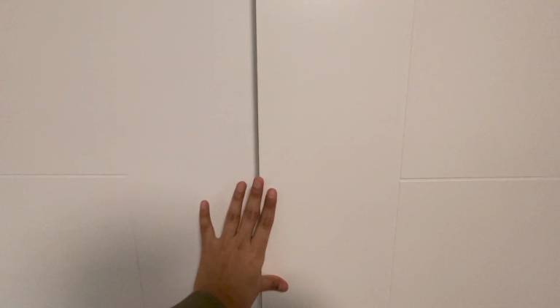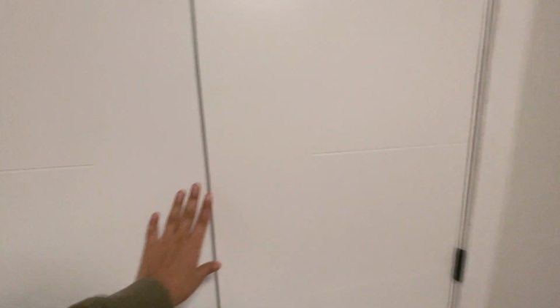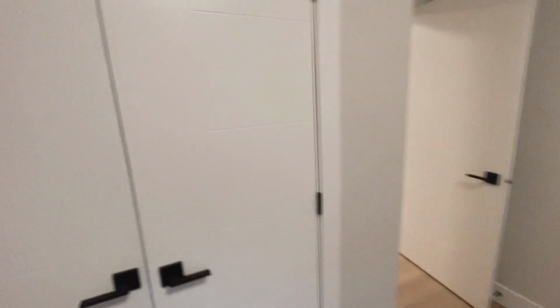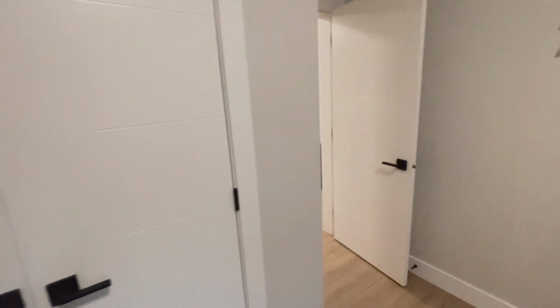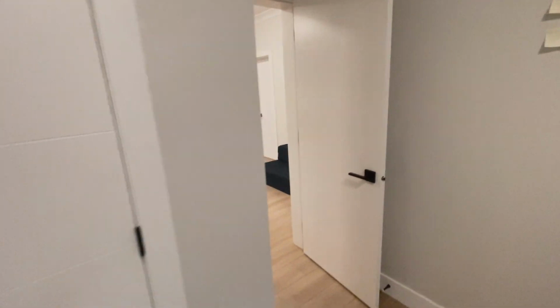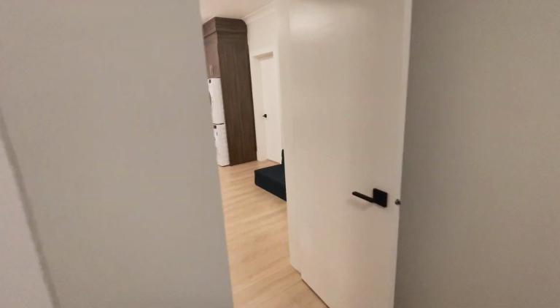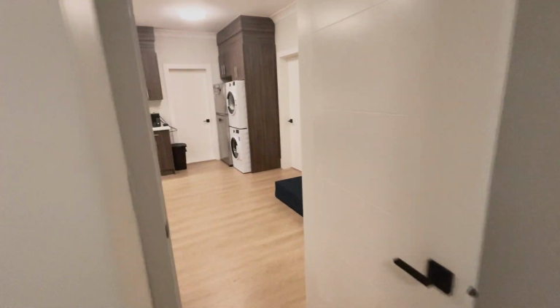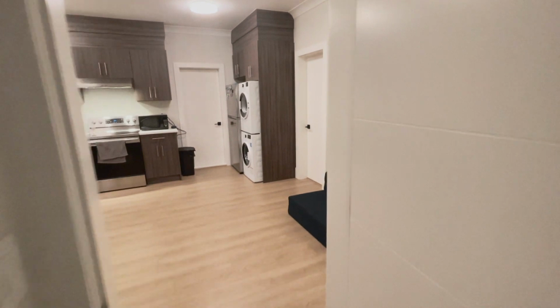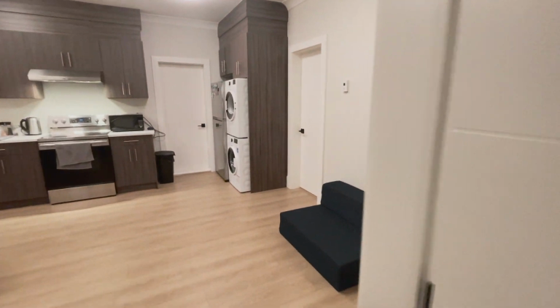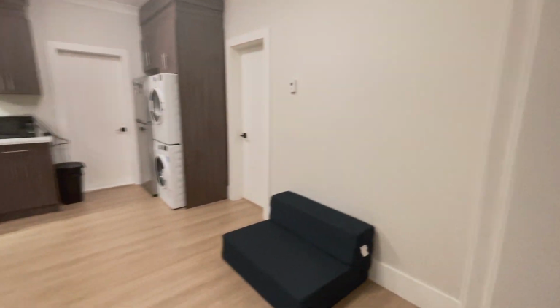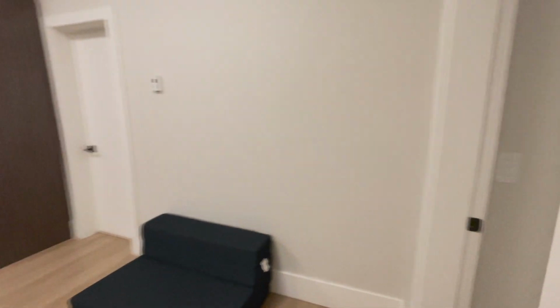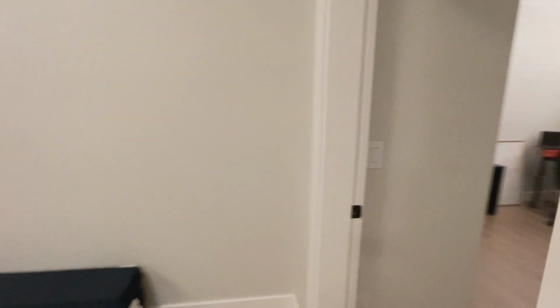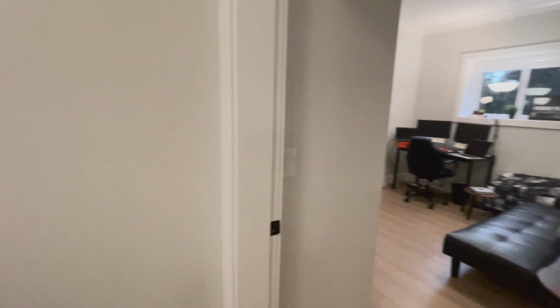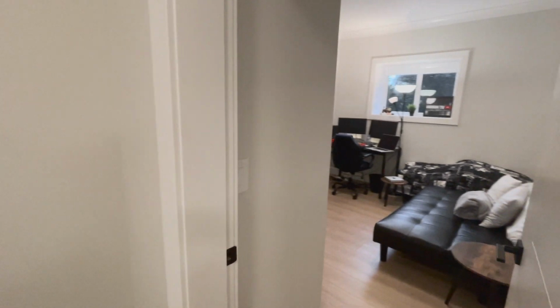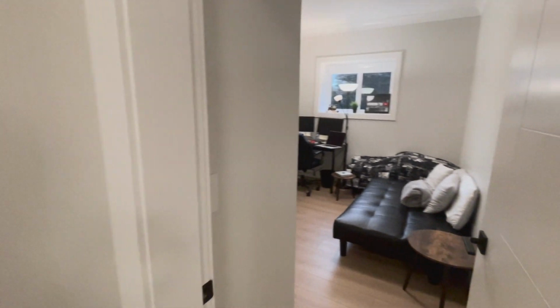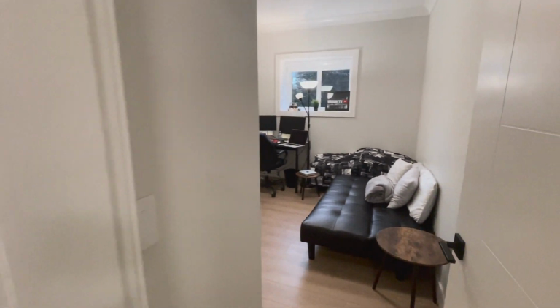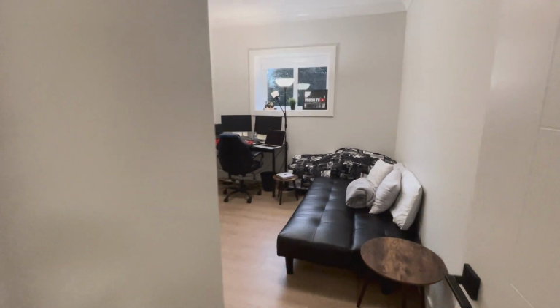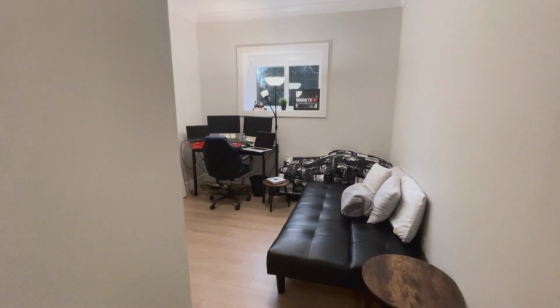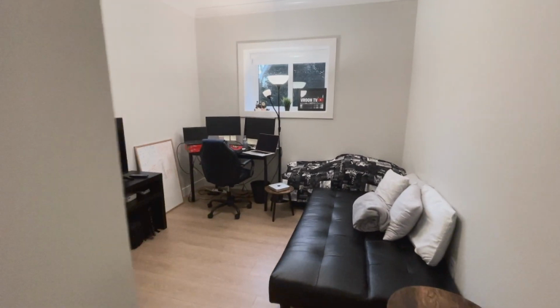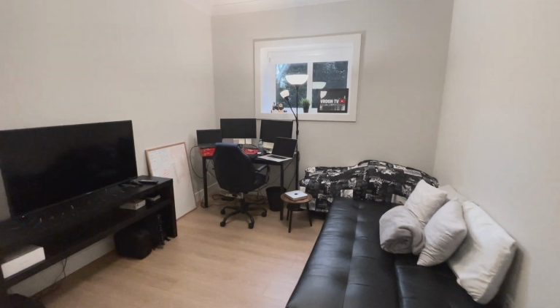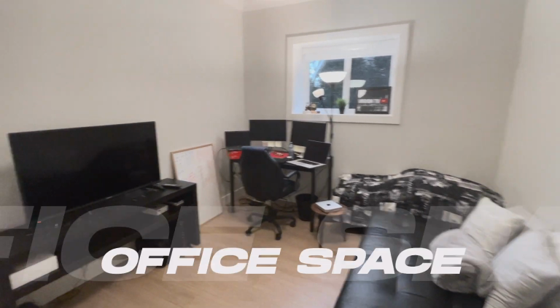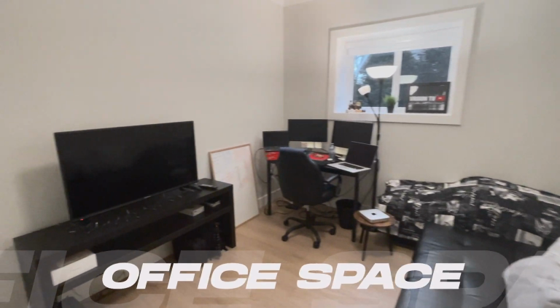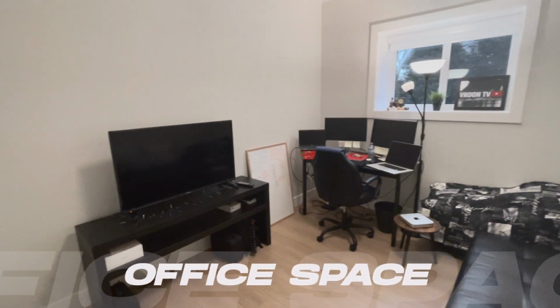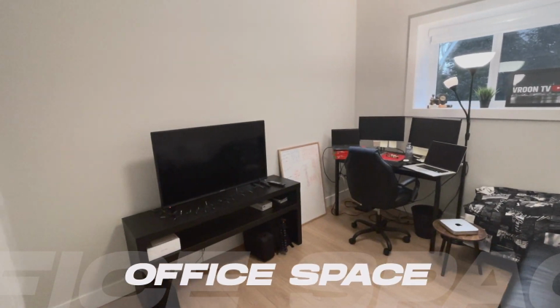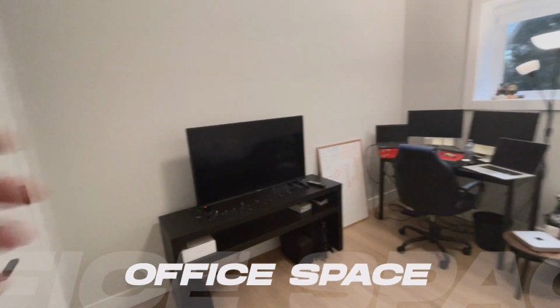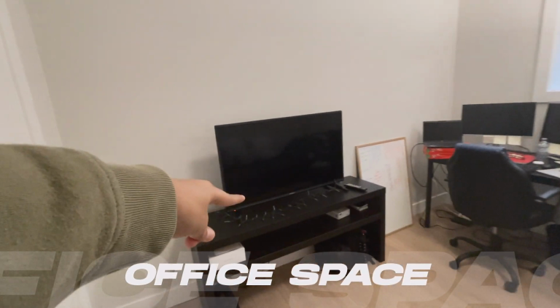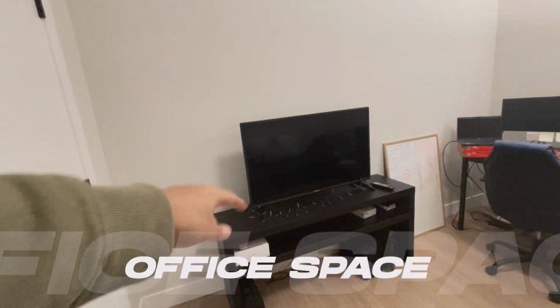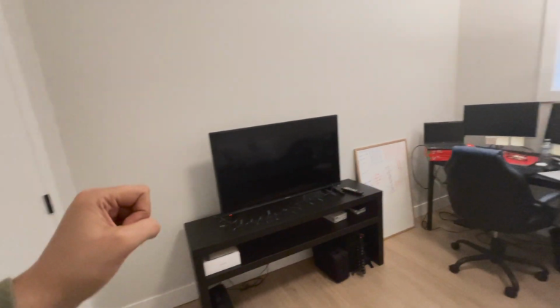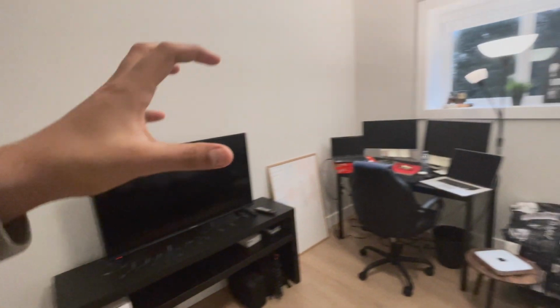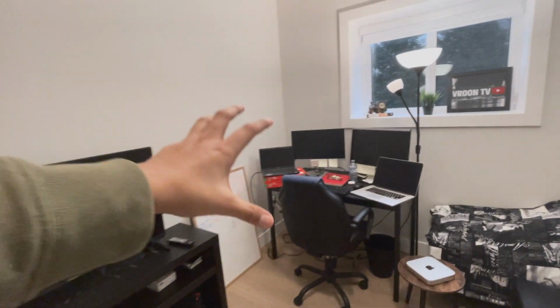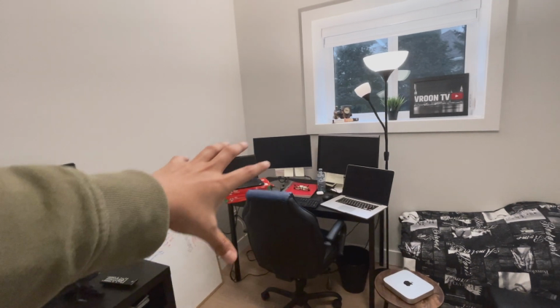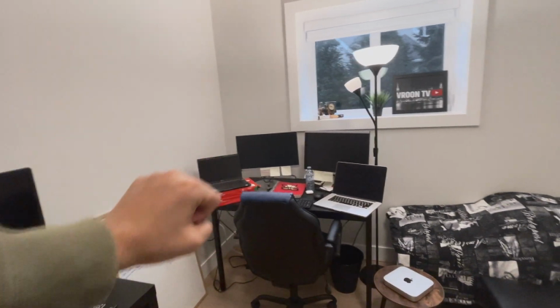Now you can see this is the second bedroom. This is my temporary accommodation.